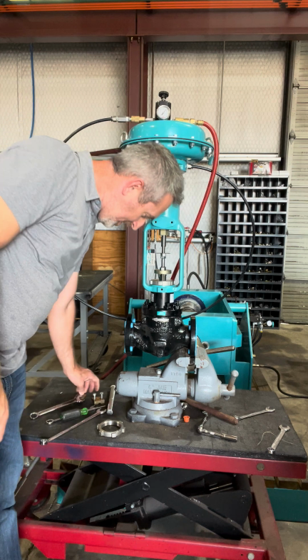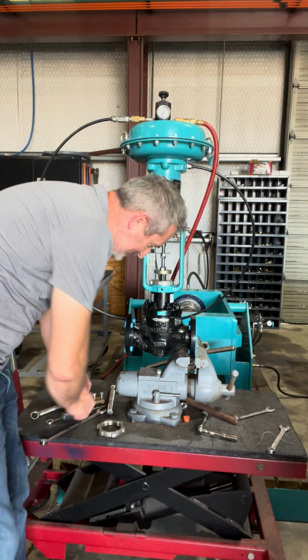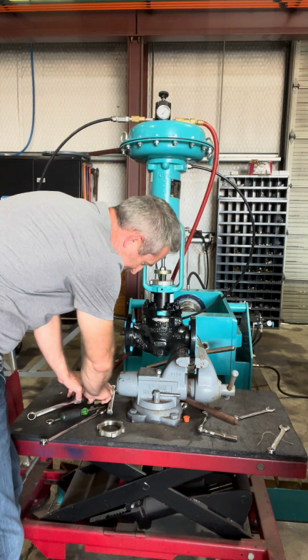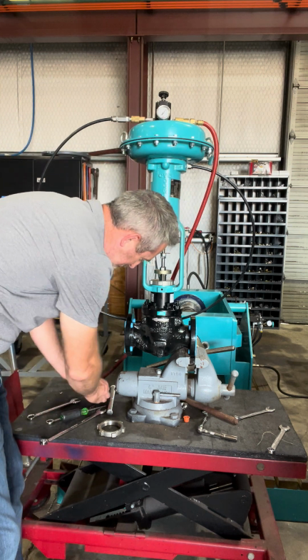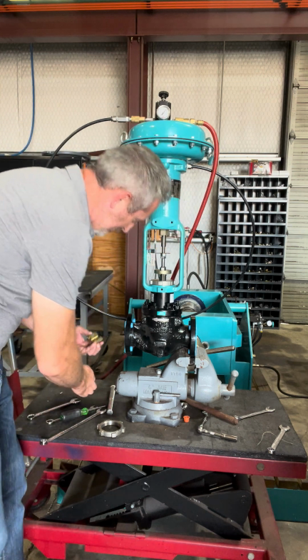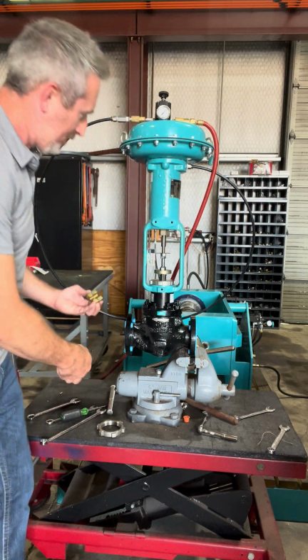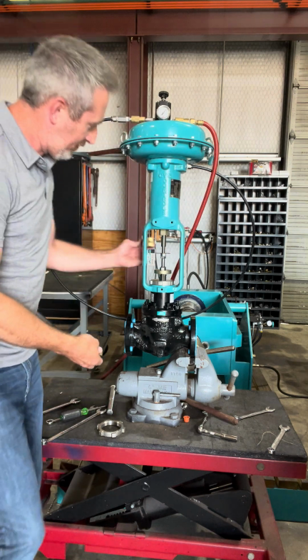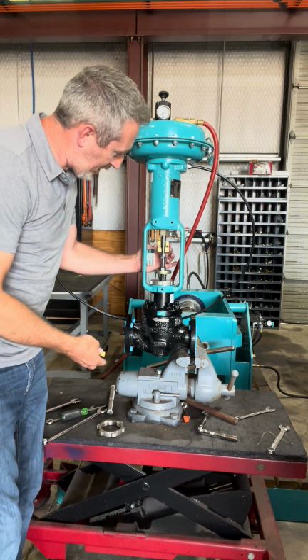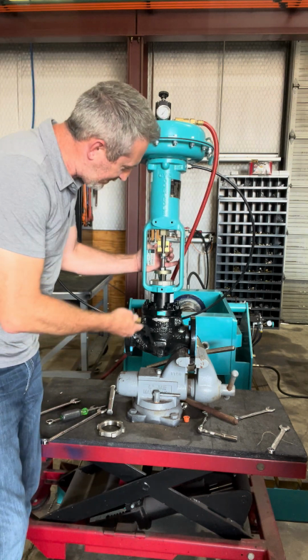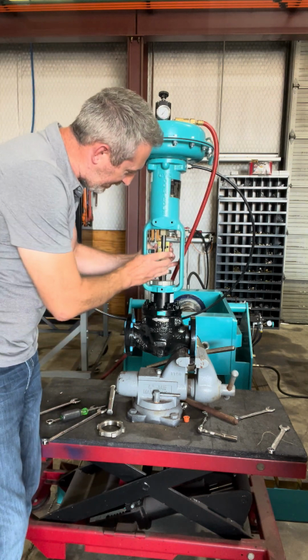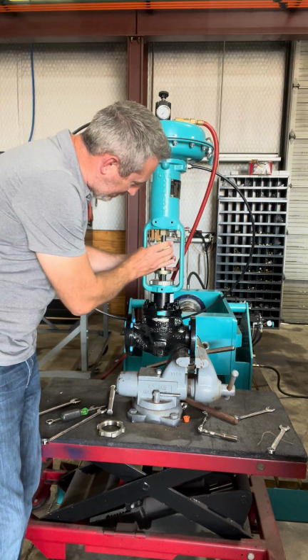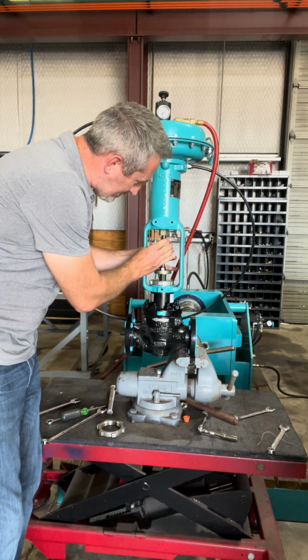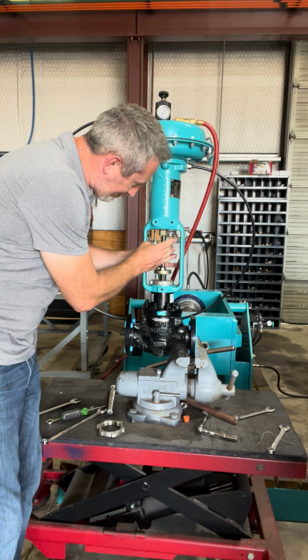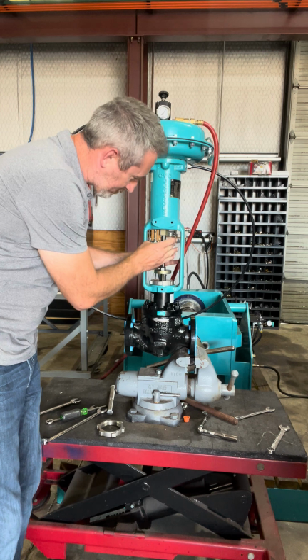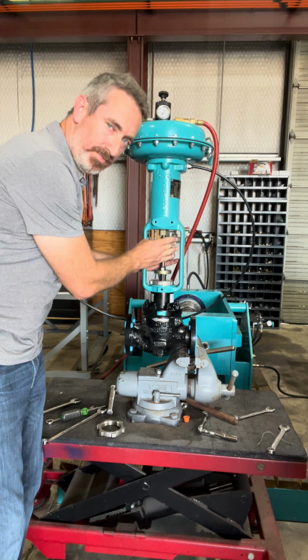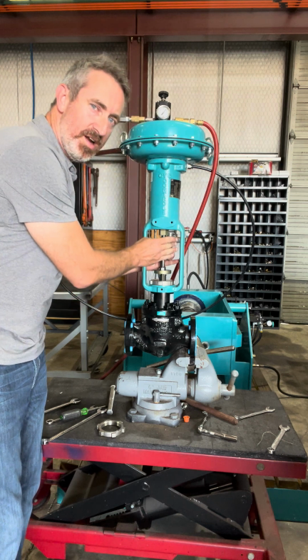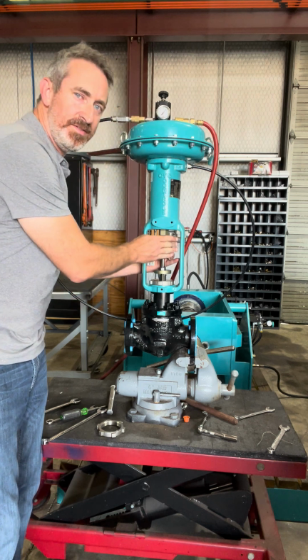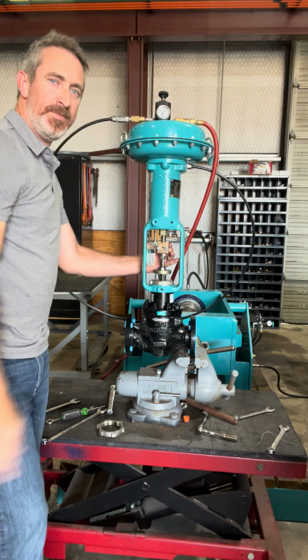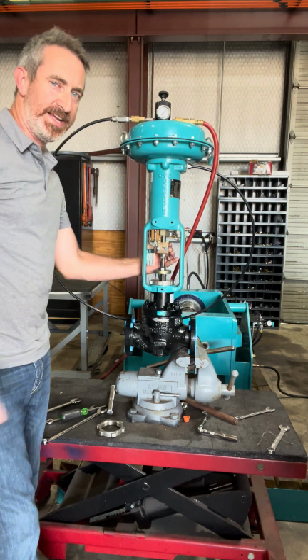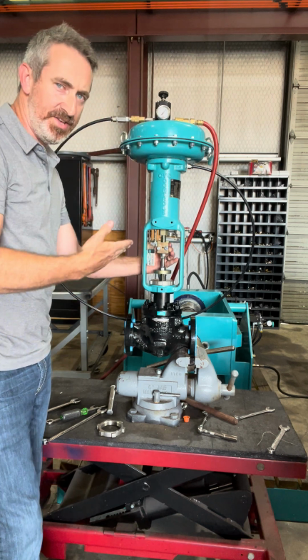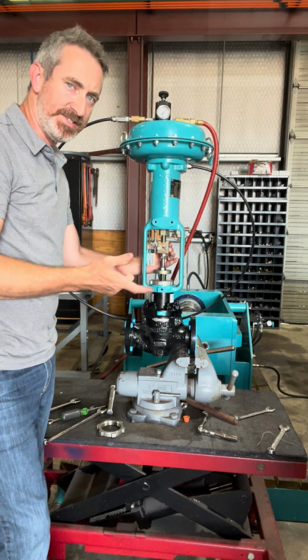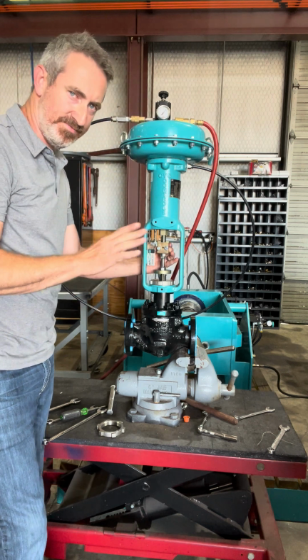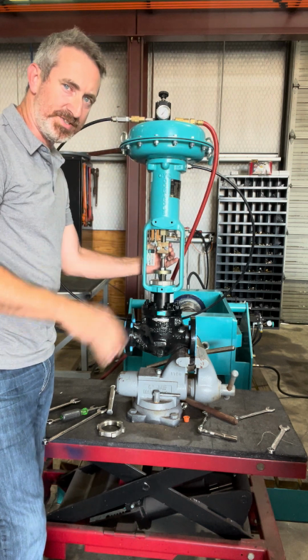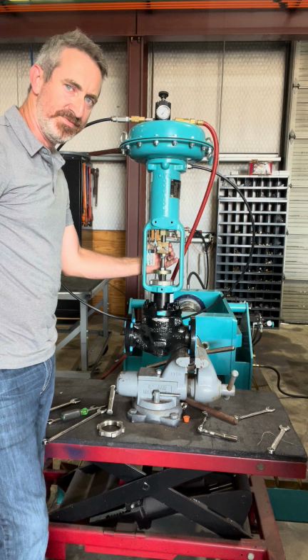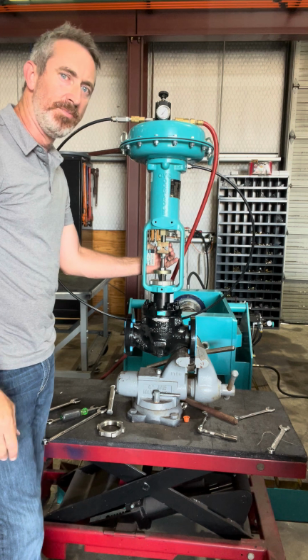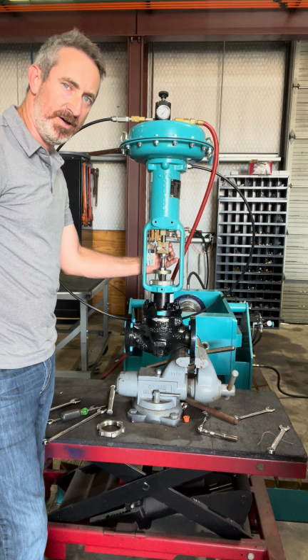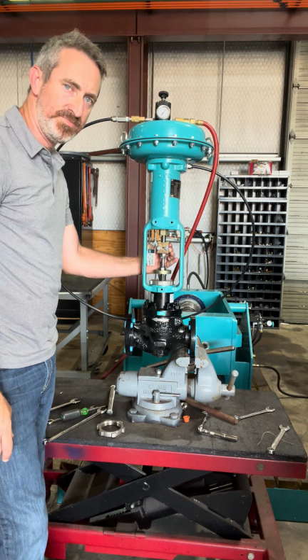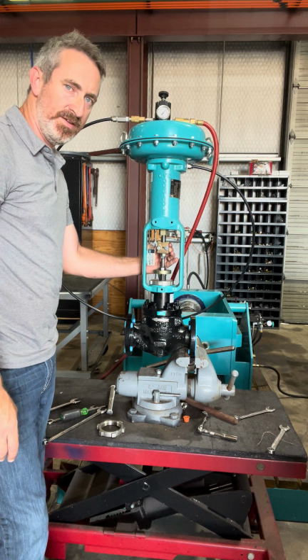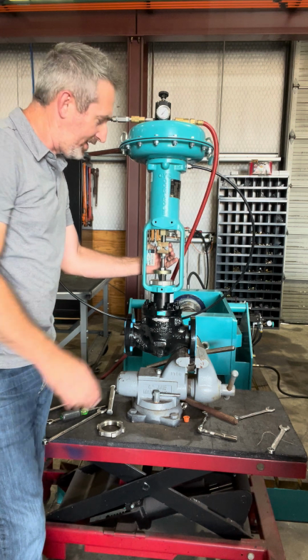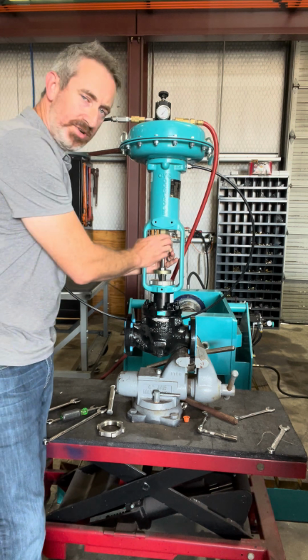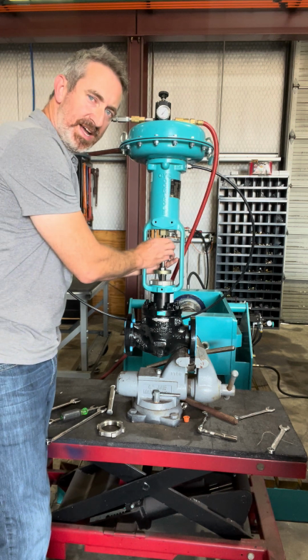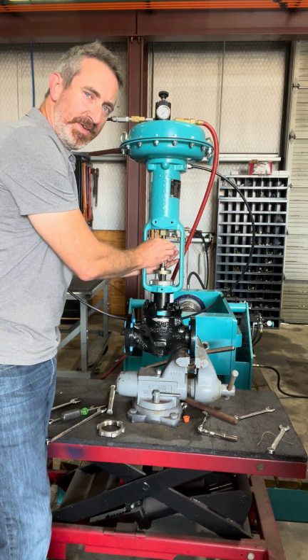And that's it. Now we're going to set our connecting blocks. I guarantee this works phenomenally well — done it hundreds of times in the field.